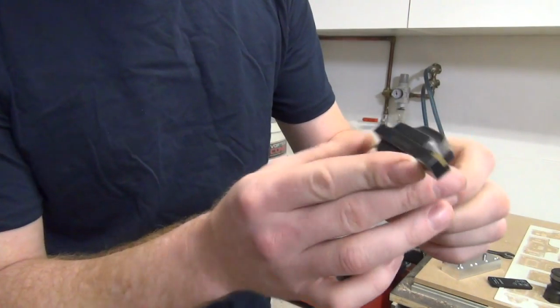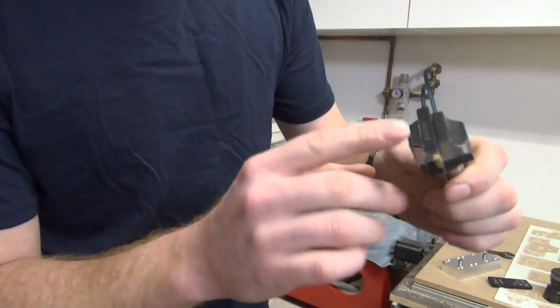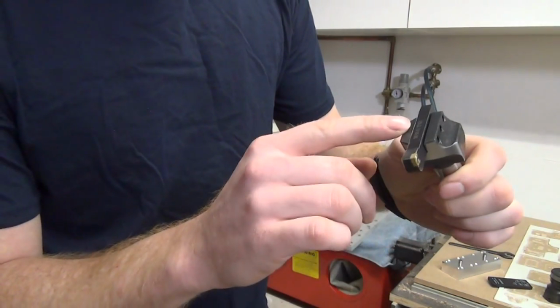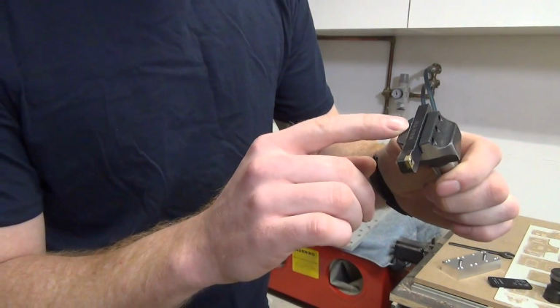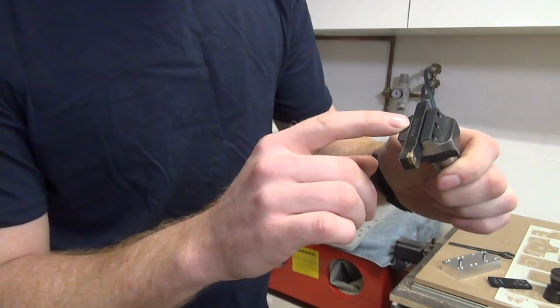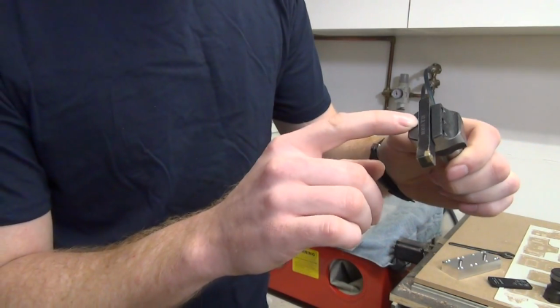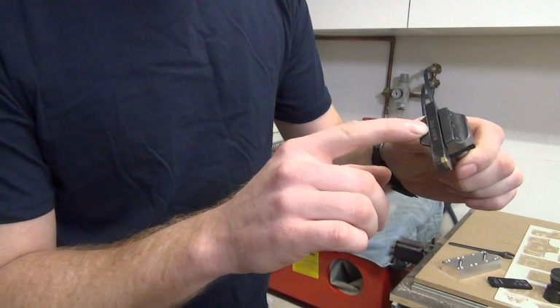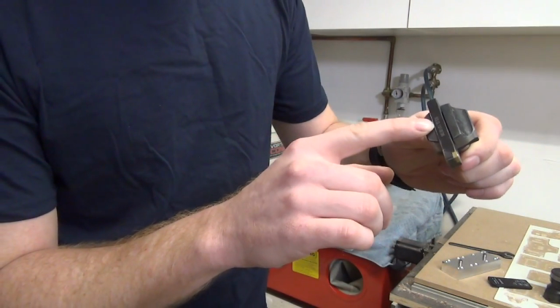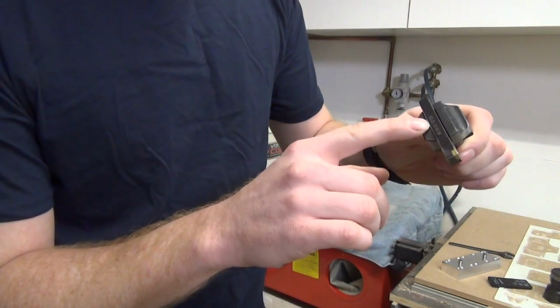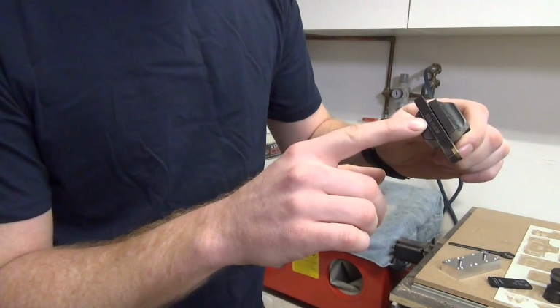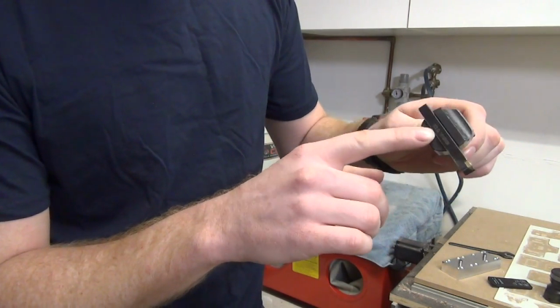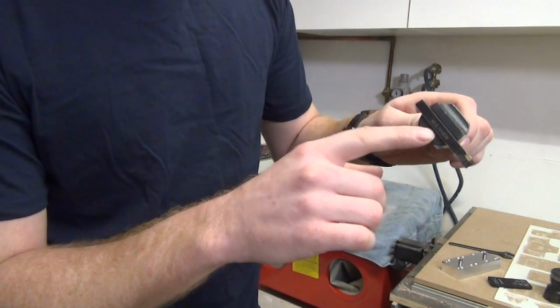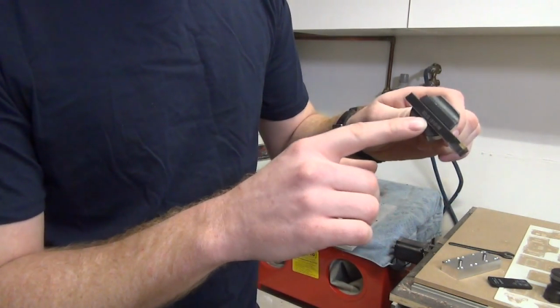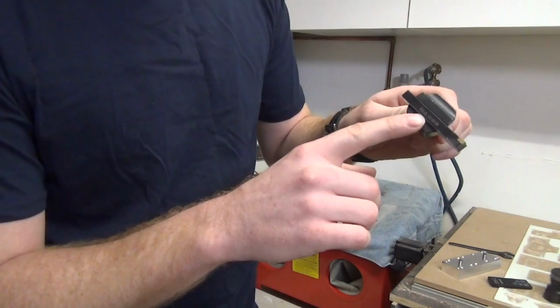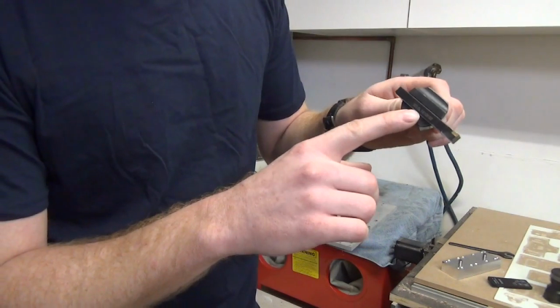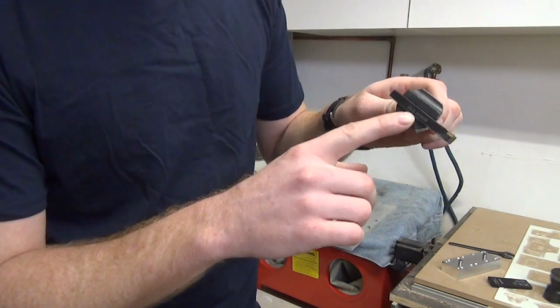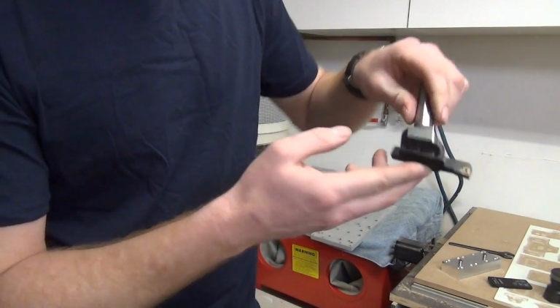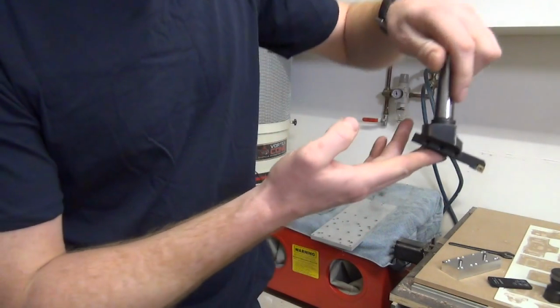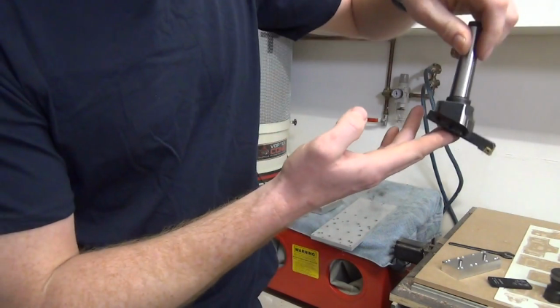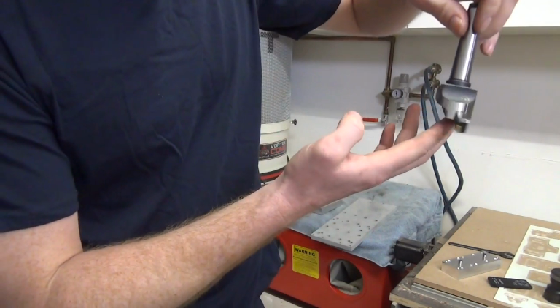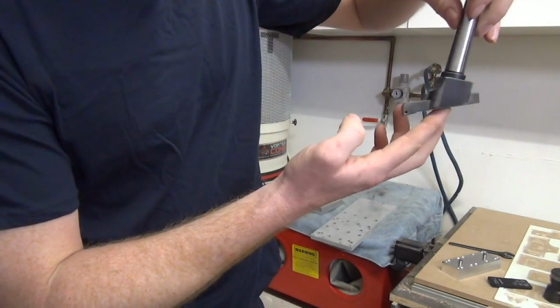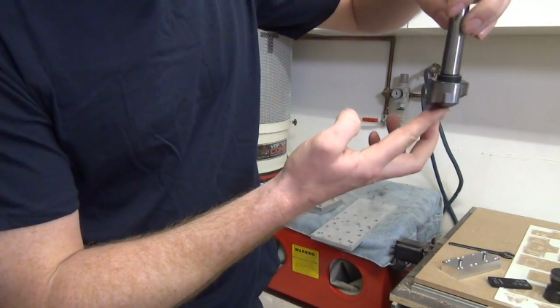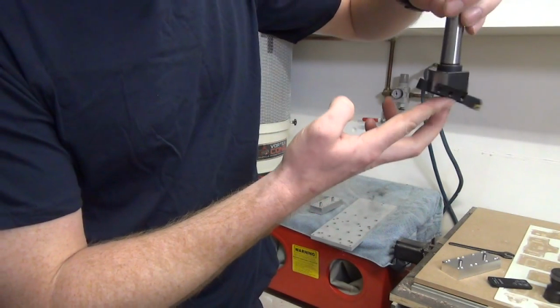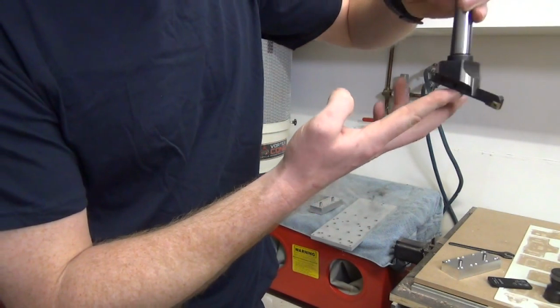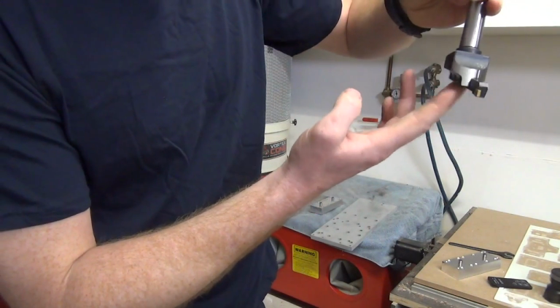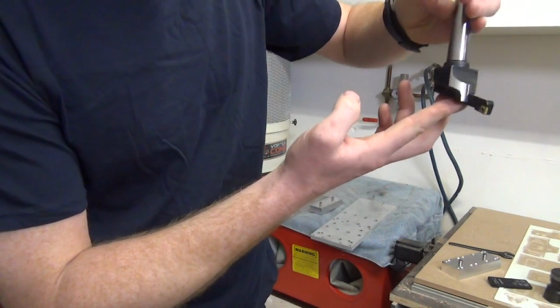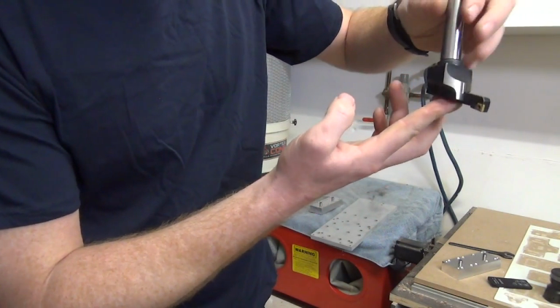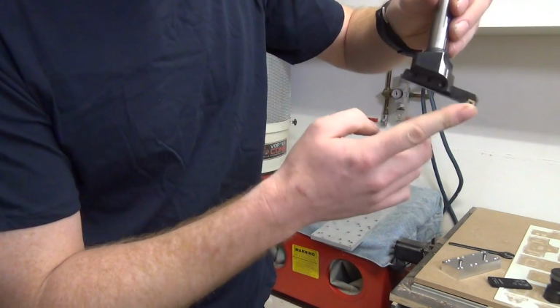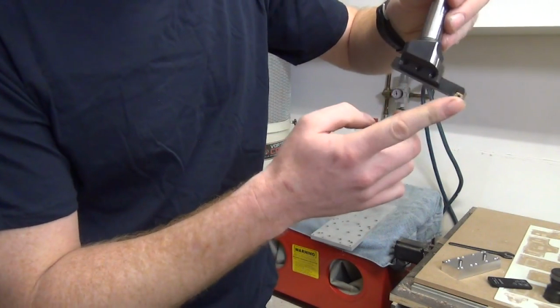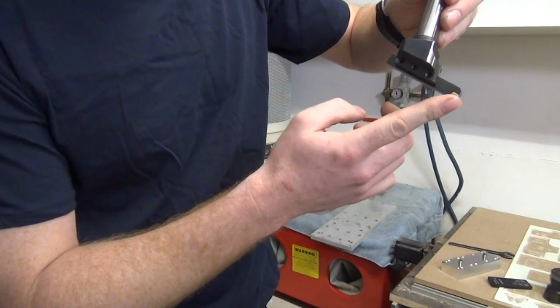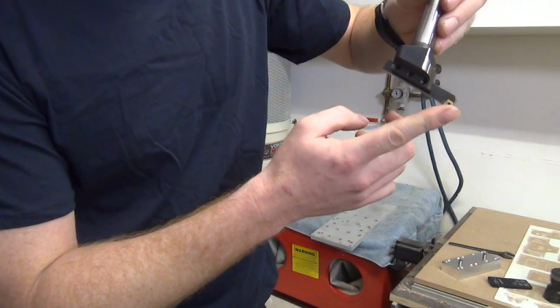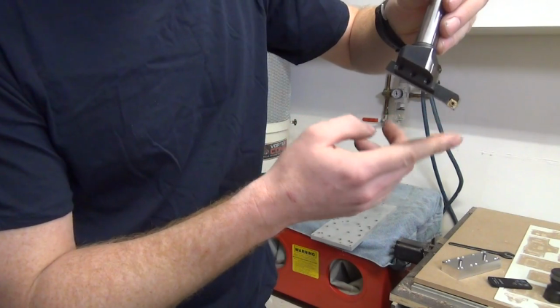The insert is an SCLCL — a left-hand cutter — because the fly cutter rotates to the right, and this way the cutter tip makes proper contact.